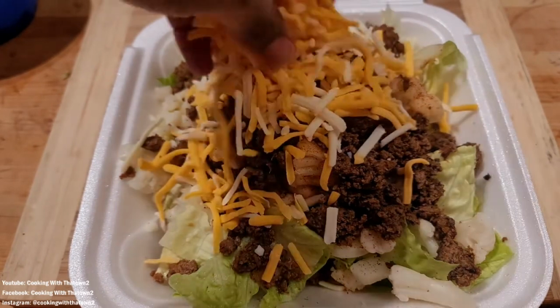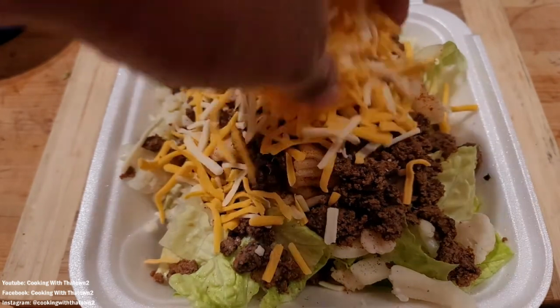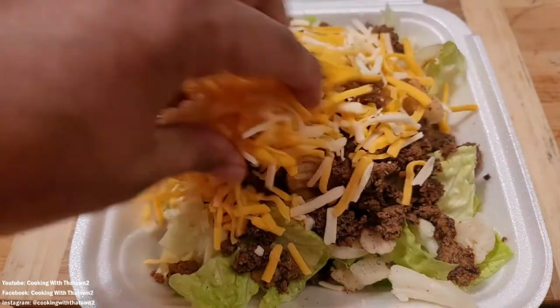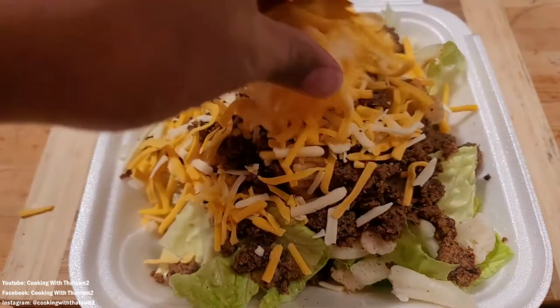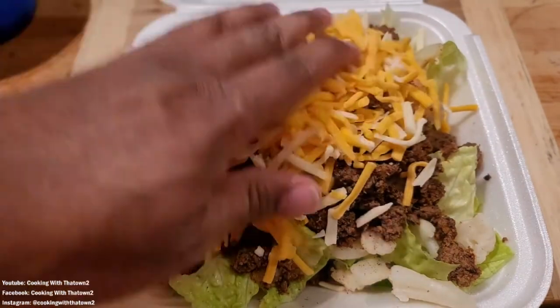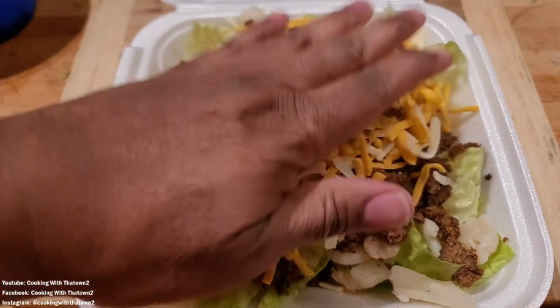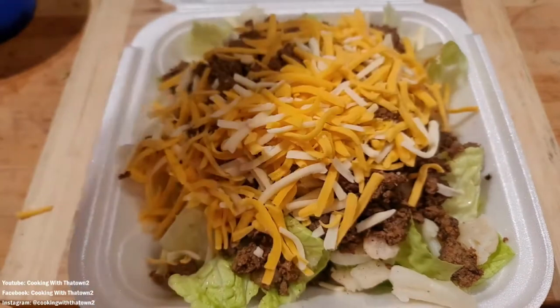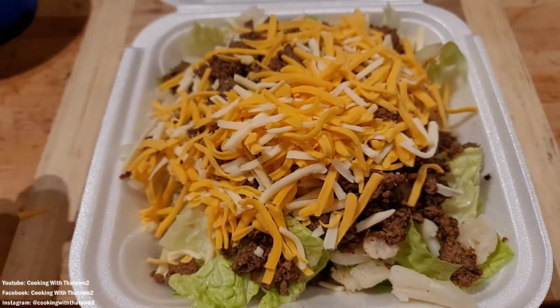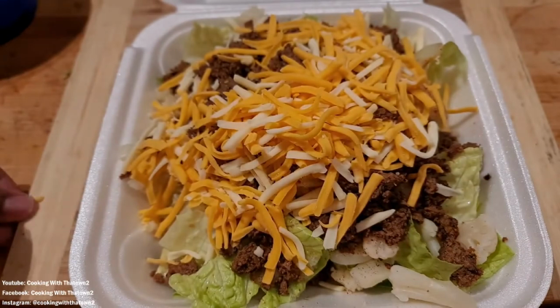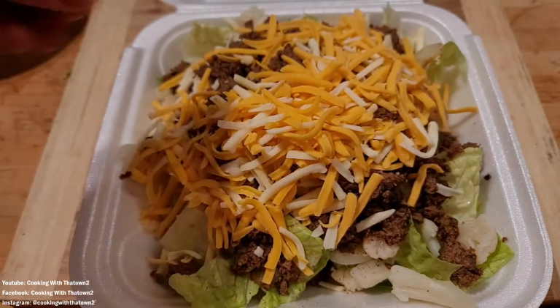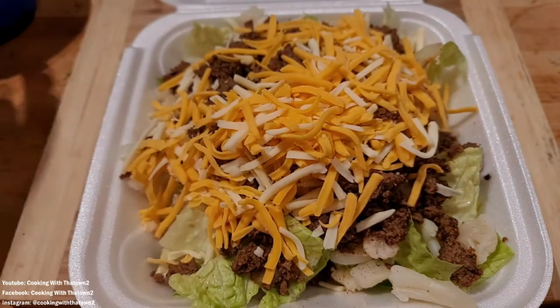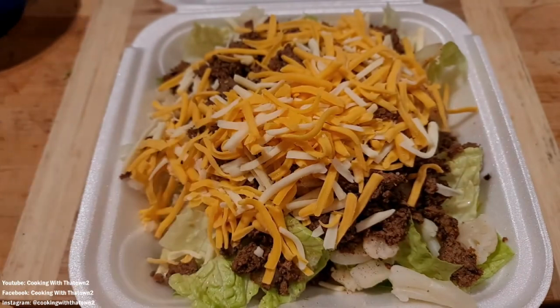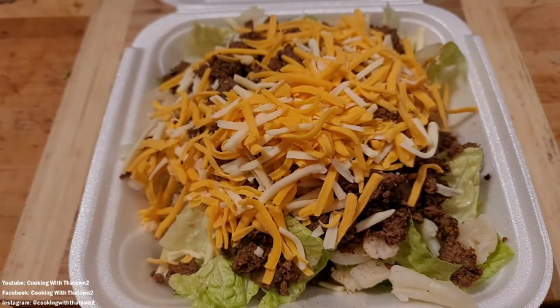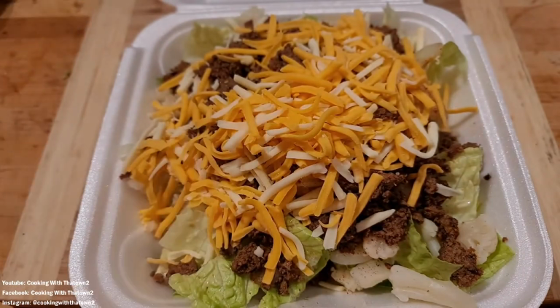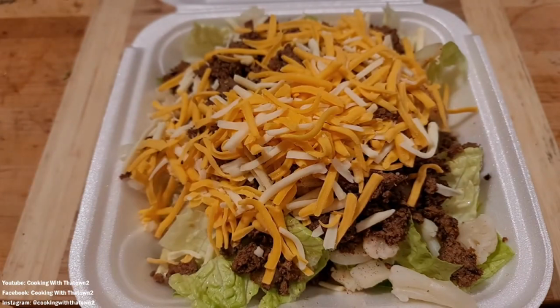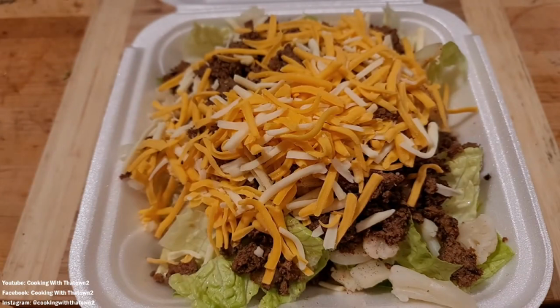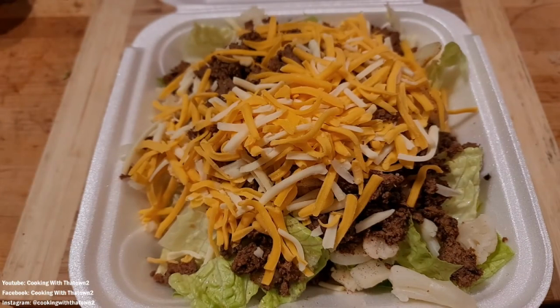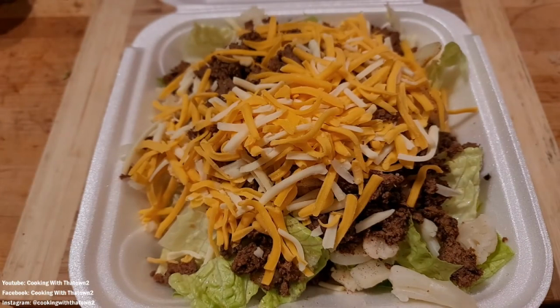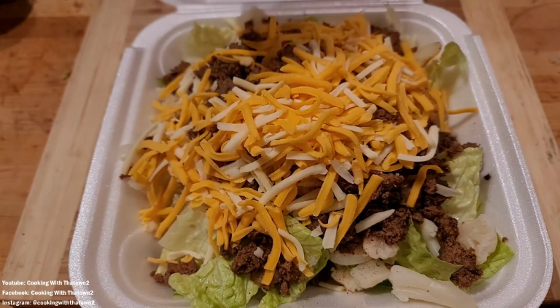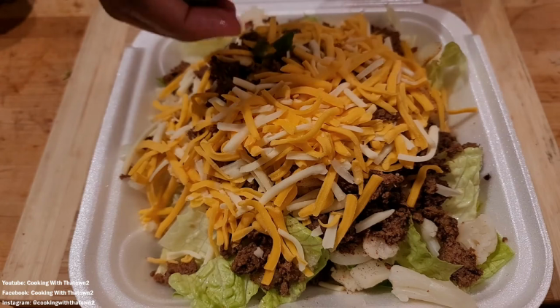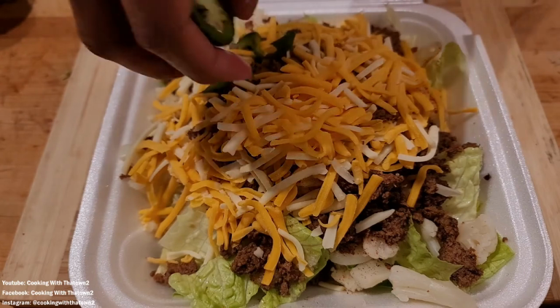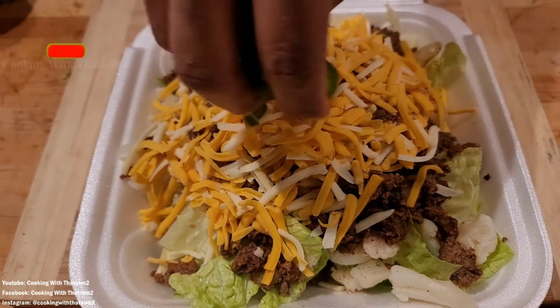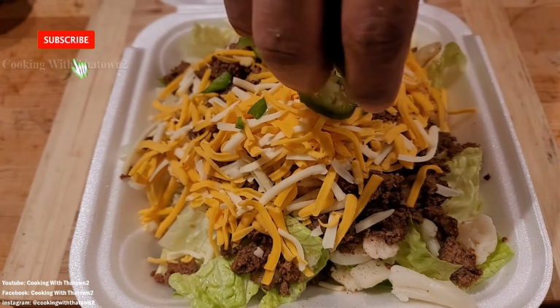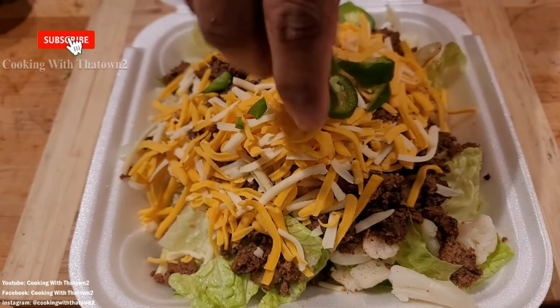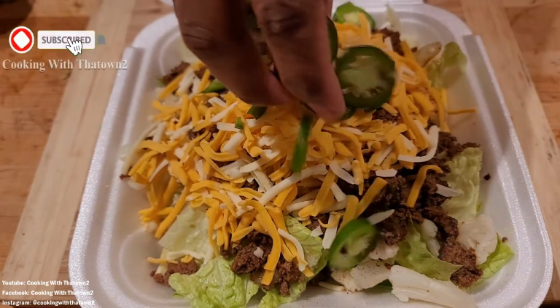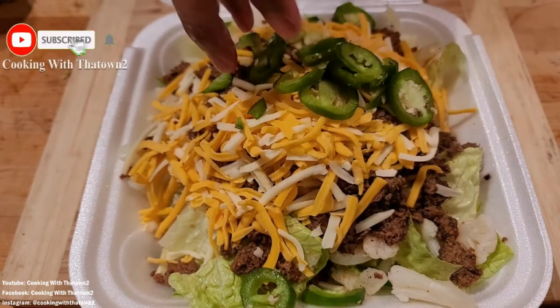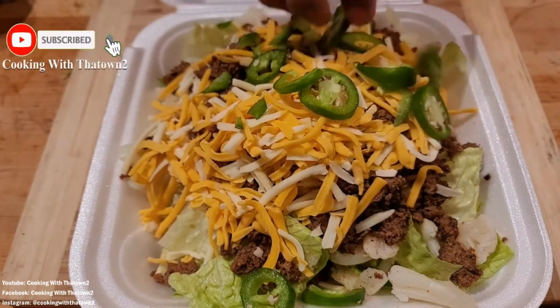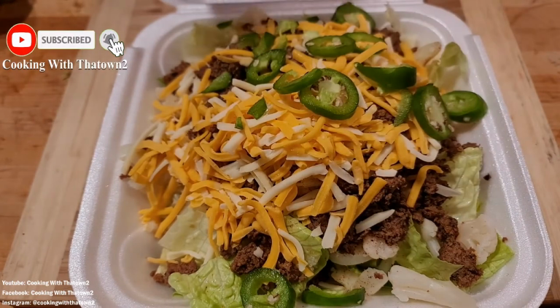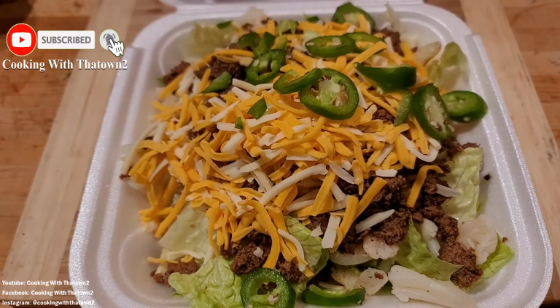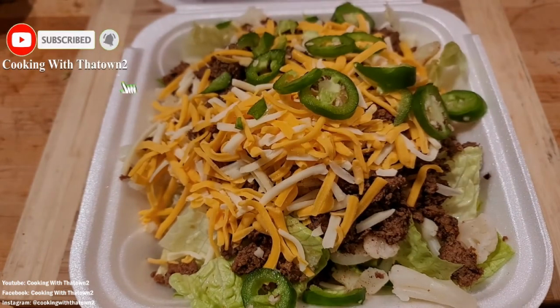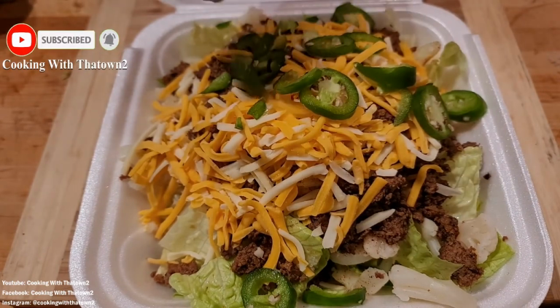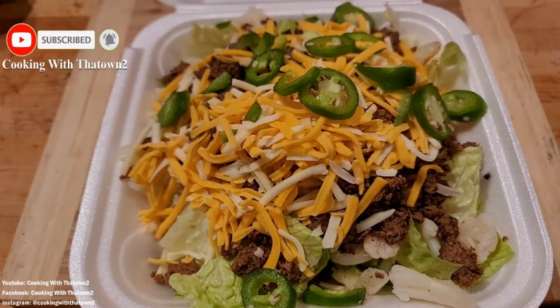So we went down some romaine lettuce, chopped that up, cleaned it up, and put that down as our base layer. Then we topped that with some steamed cauliflower and seasoned that with some of our Cooking with the Towners taco seasoning.